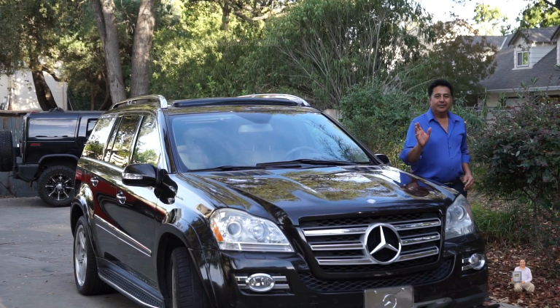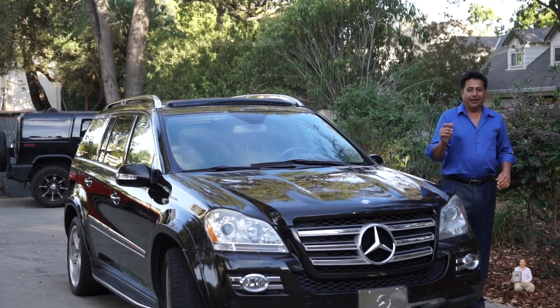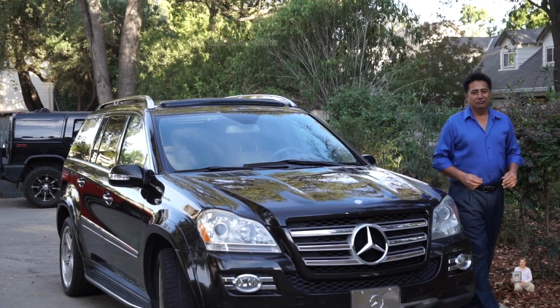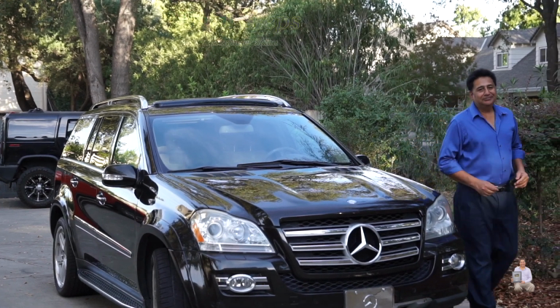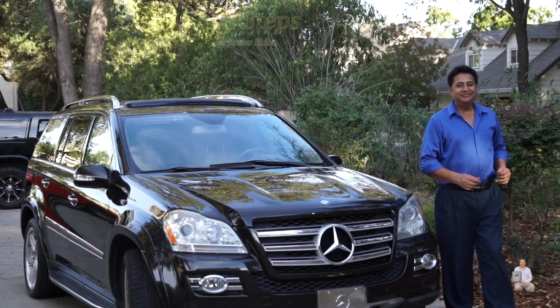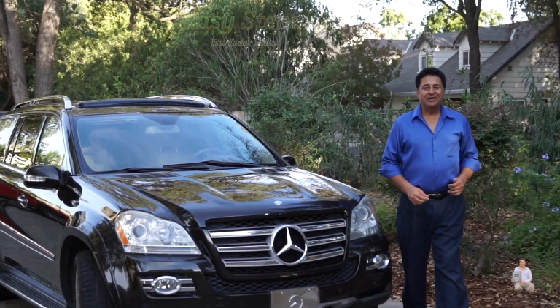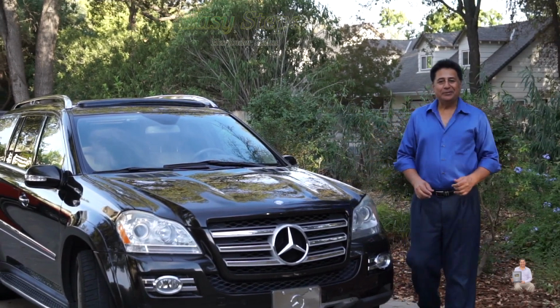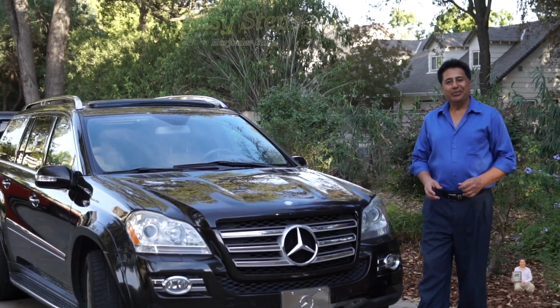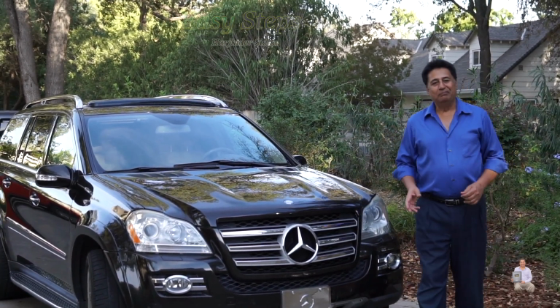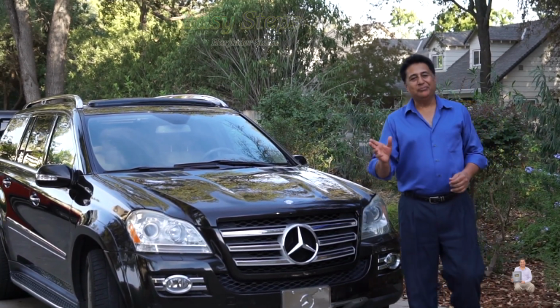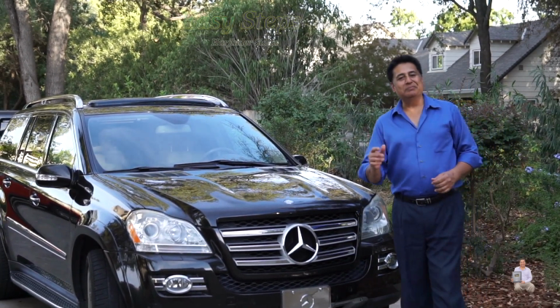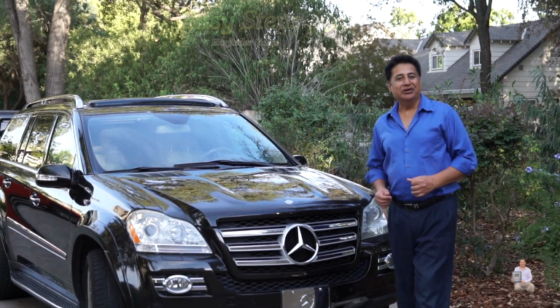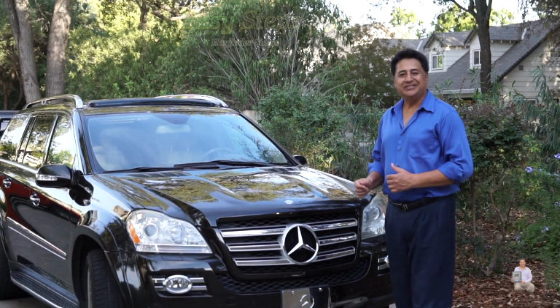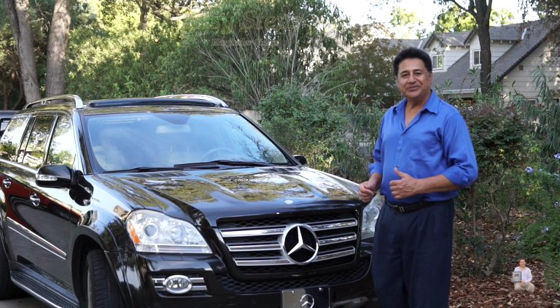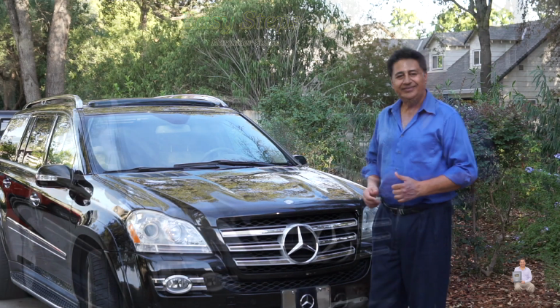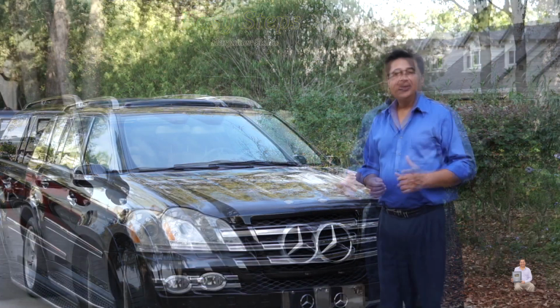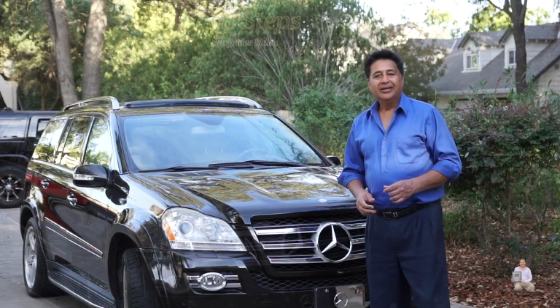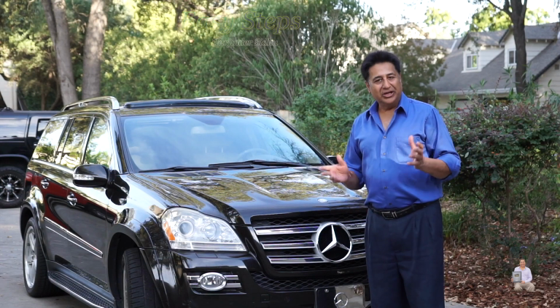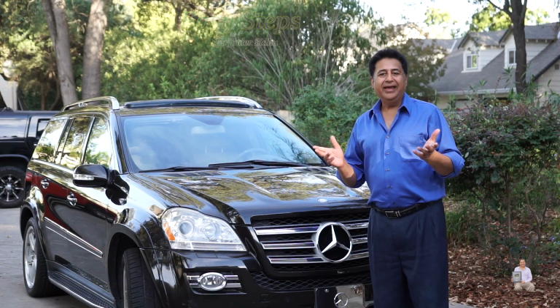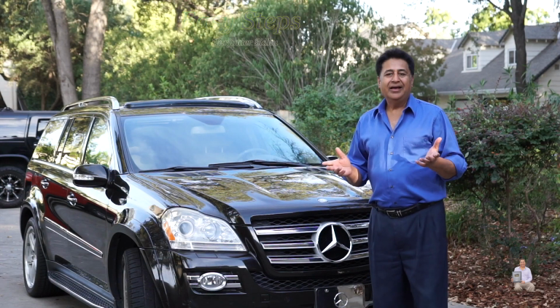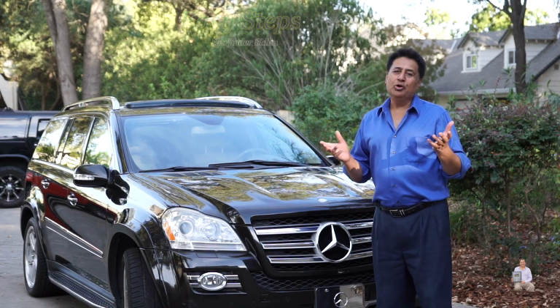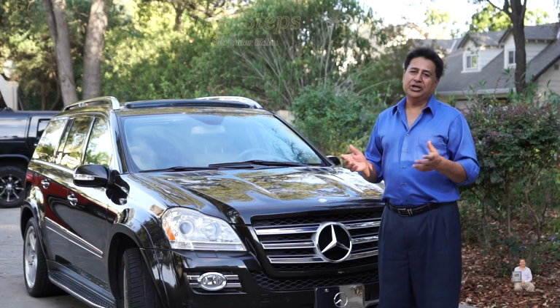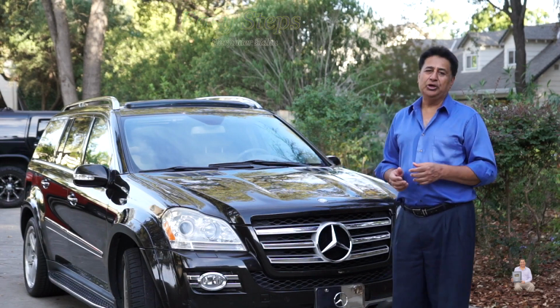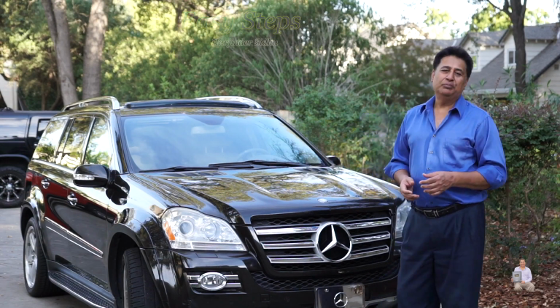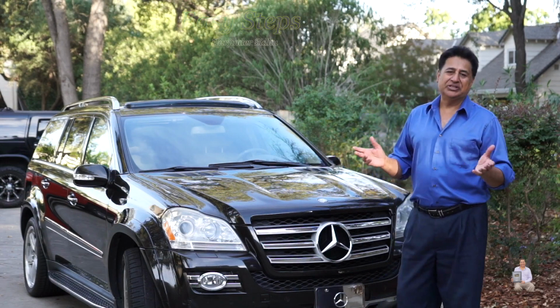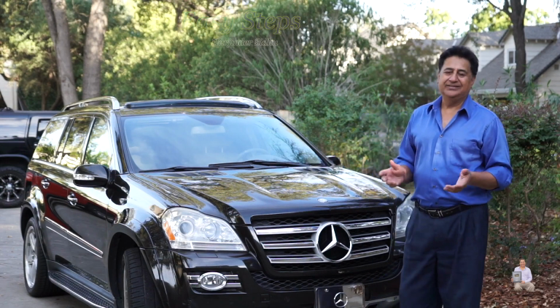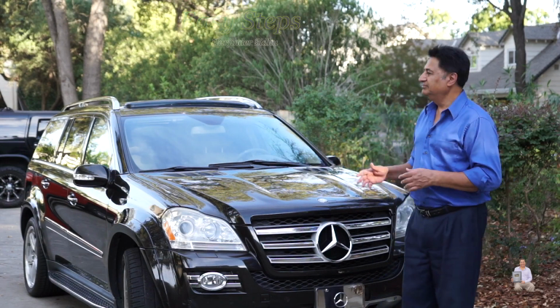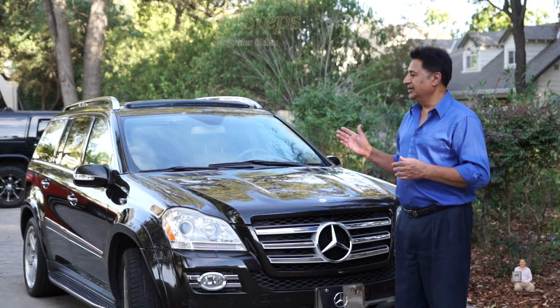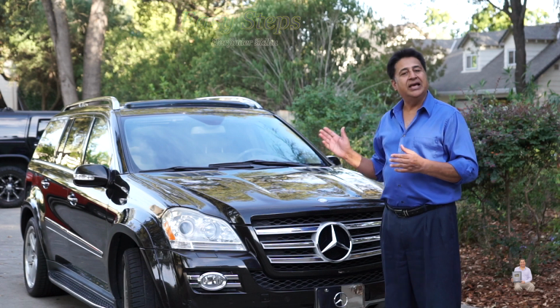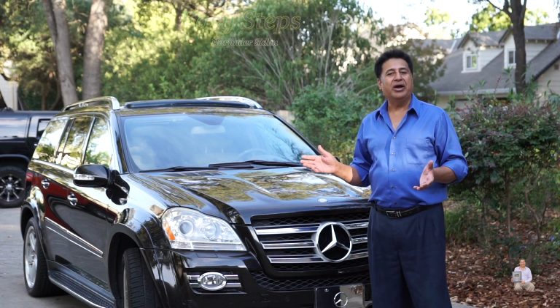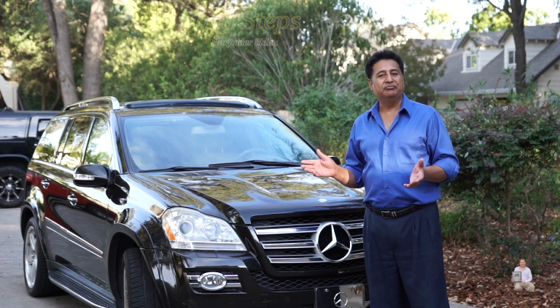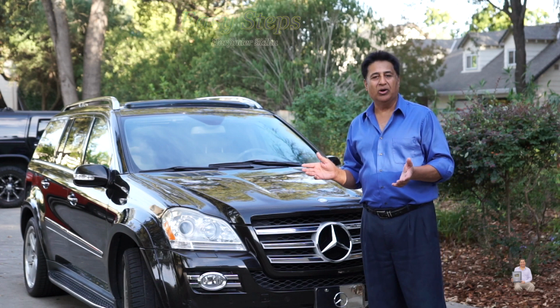Hello everyone, please welcome and join me in these steps. Today I'm going to share with you my Mercedes GL 550 model.